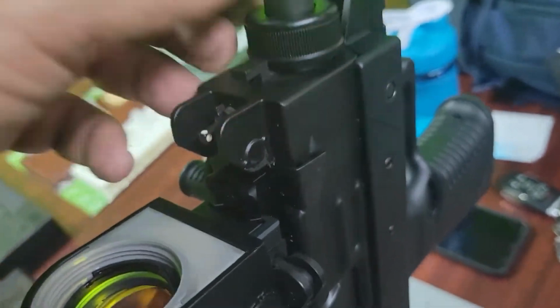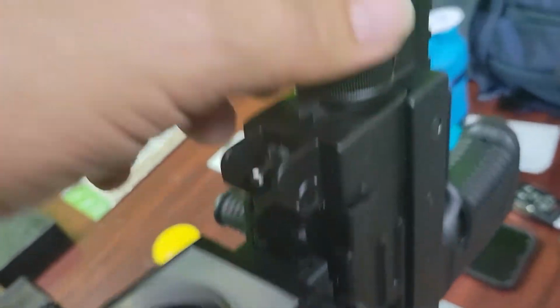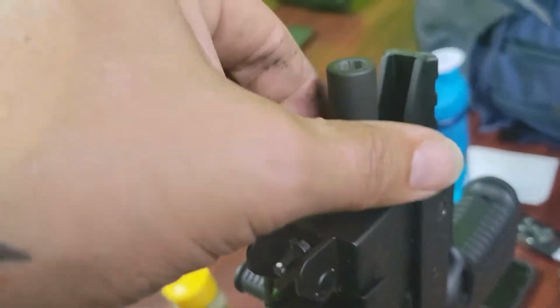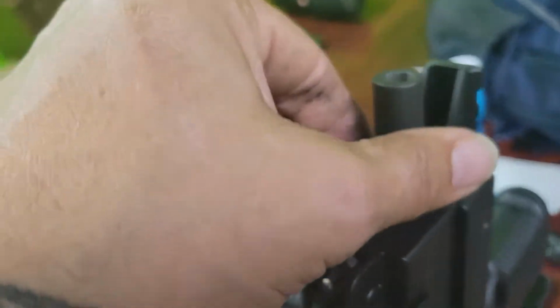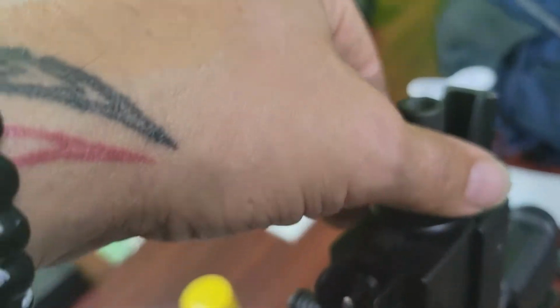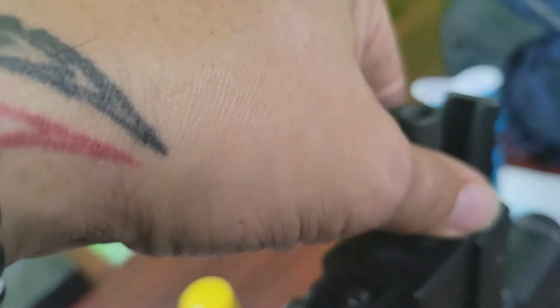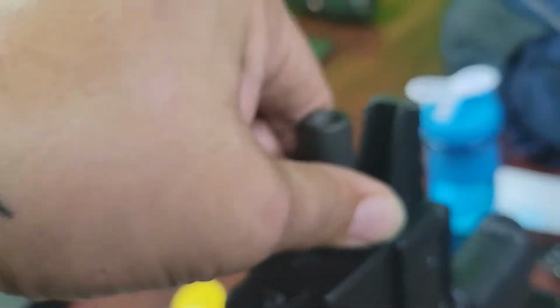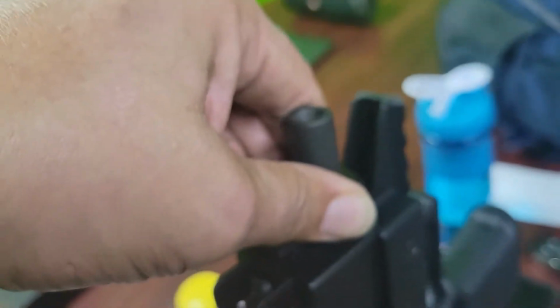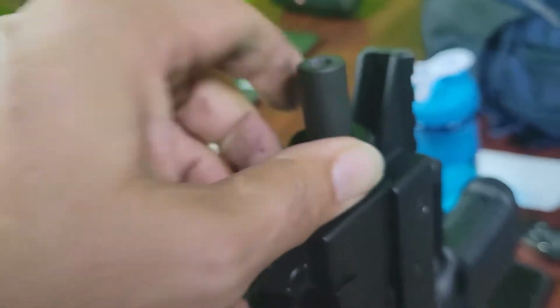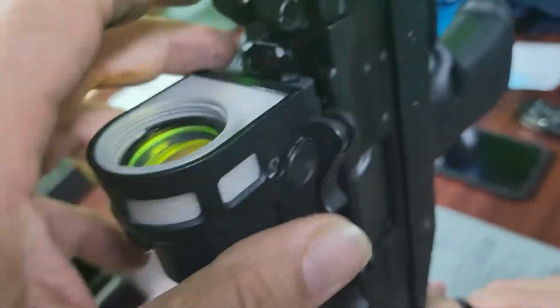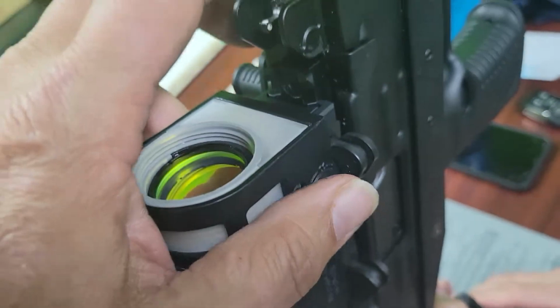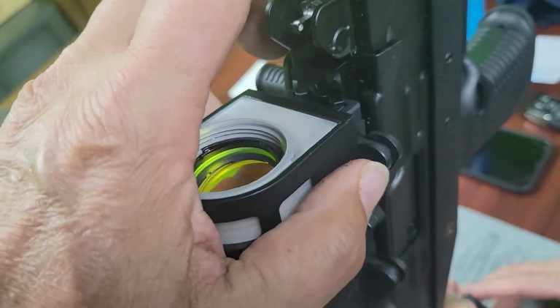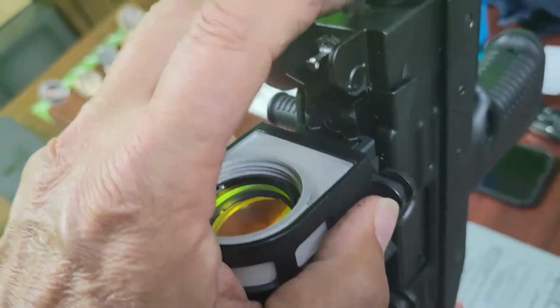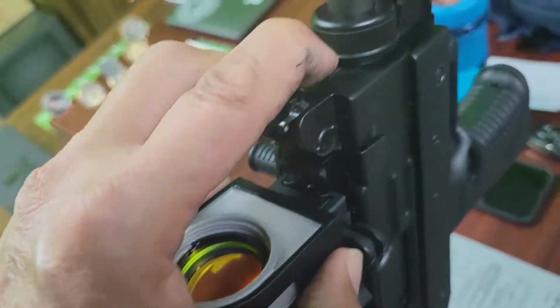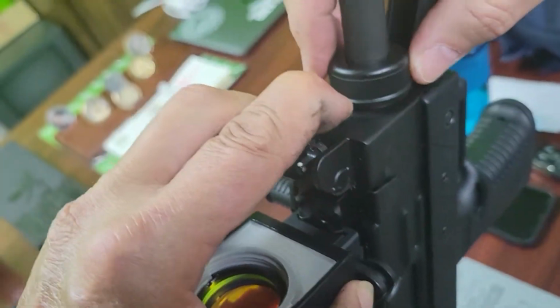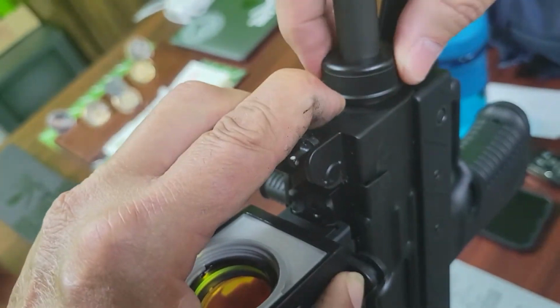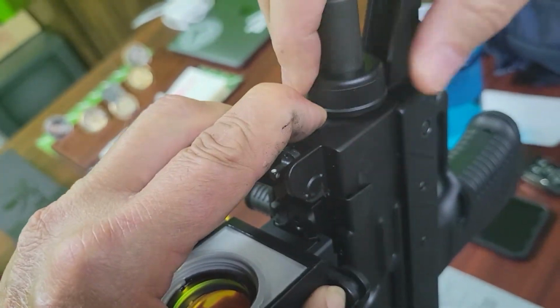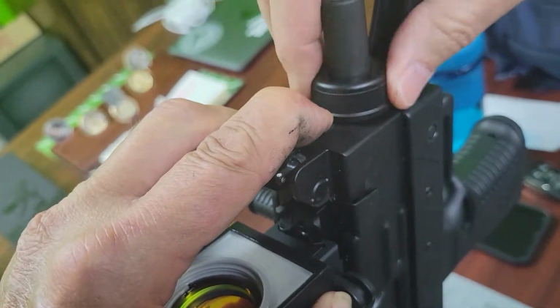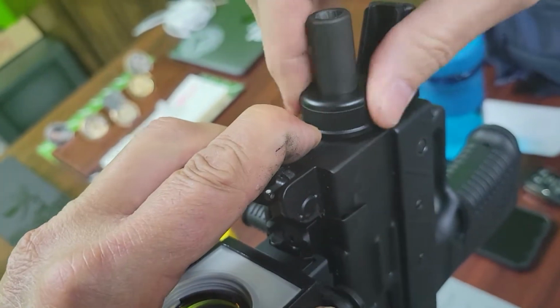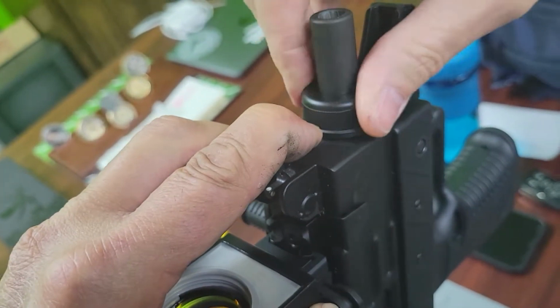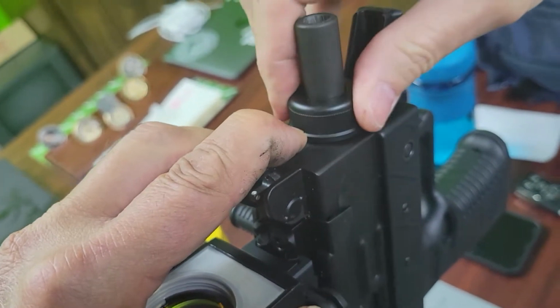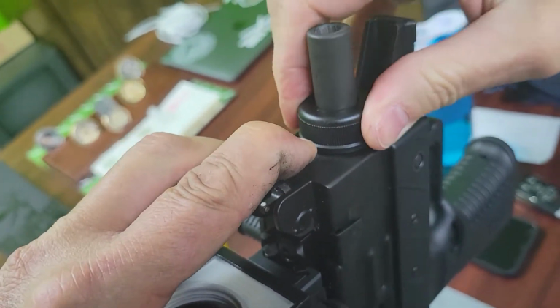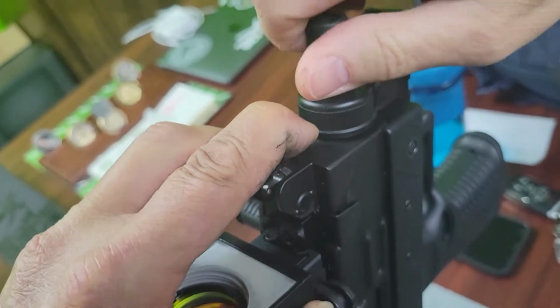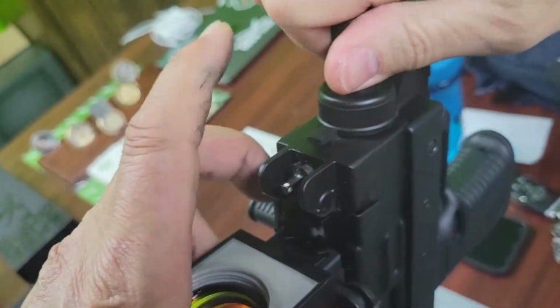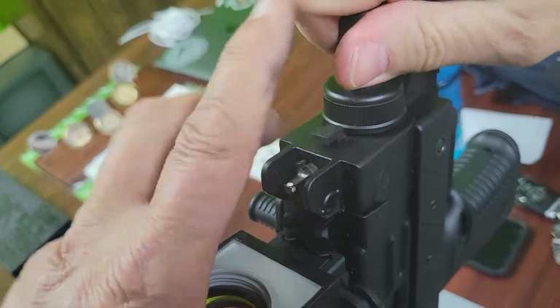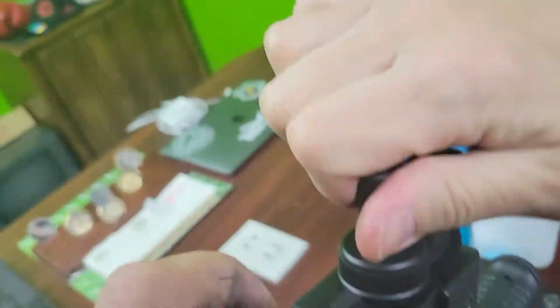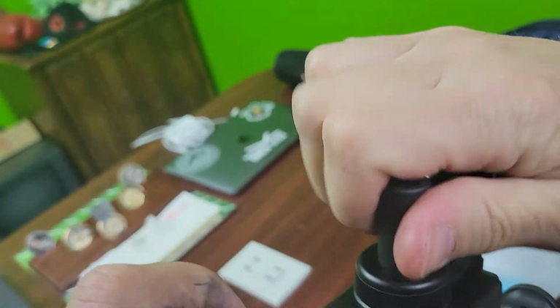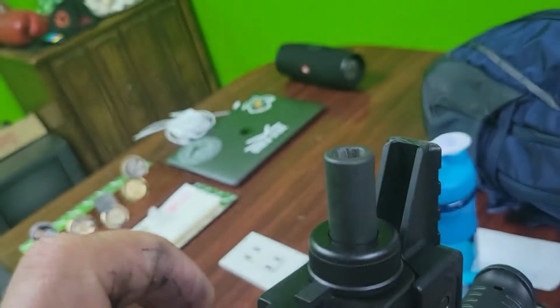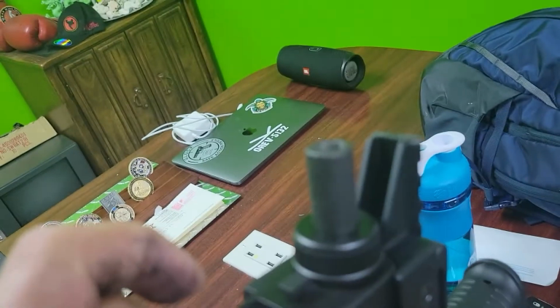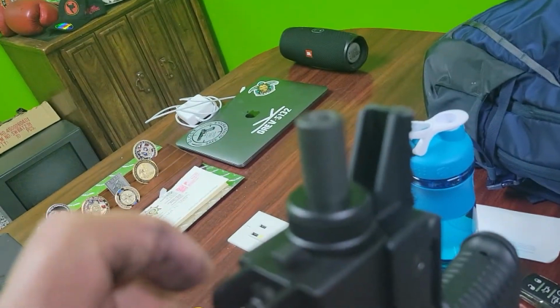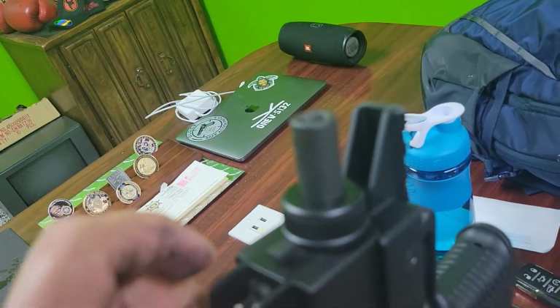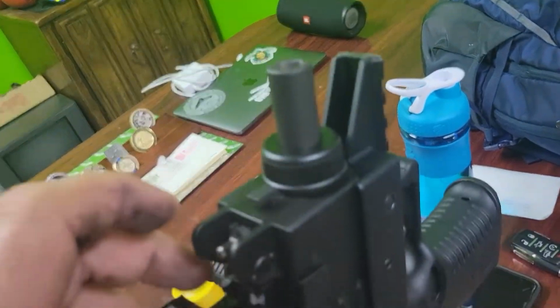You hear this little click? Don't strip it. Push and turn. And when you're done turning, you let go and you make that little inspection. Got it? Perfect.